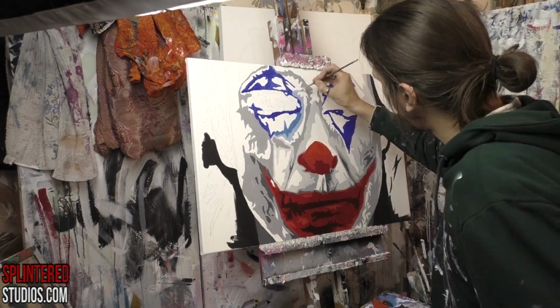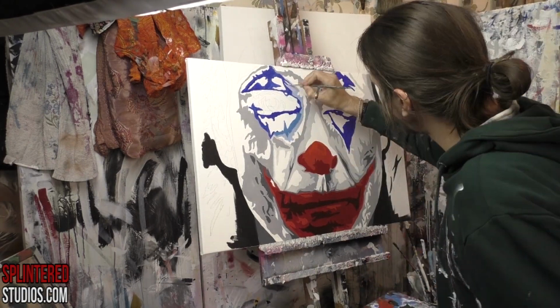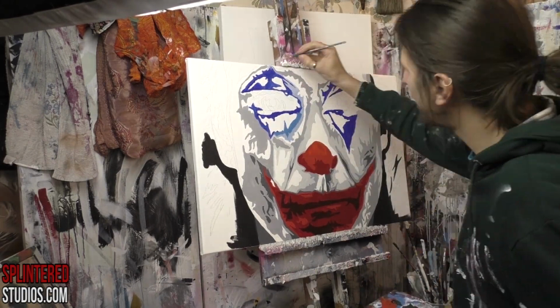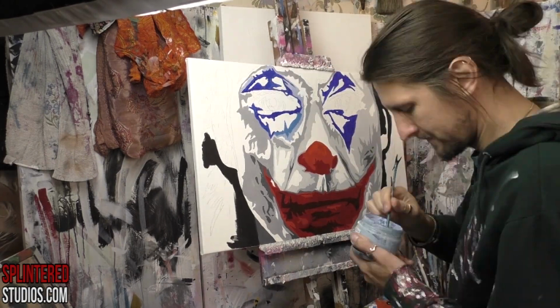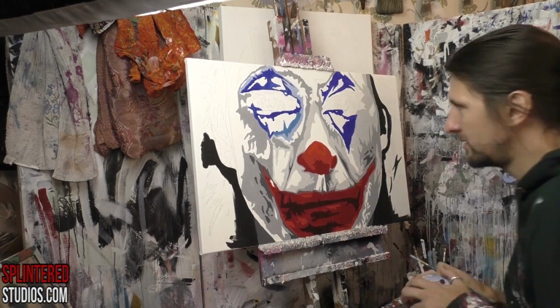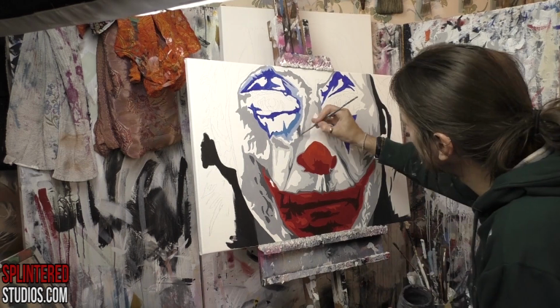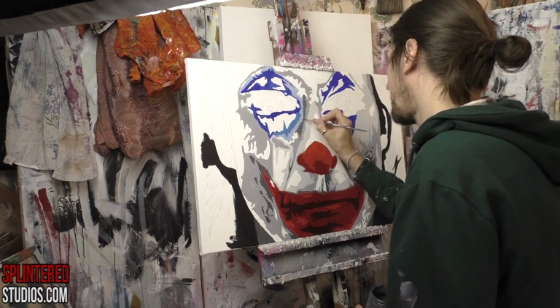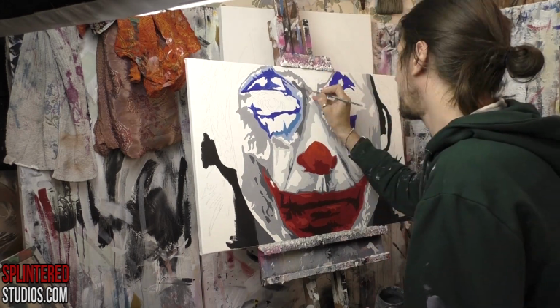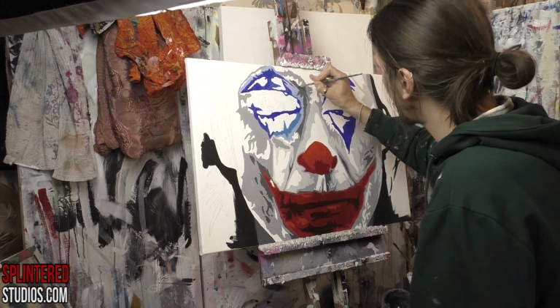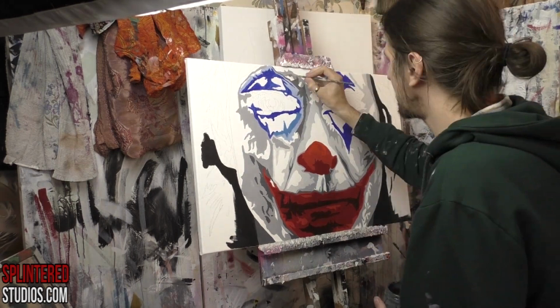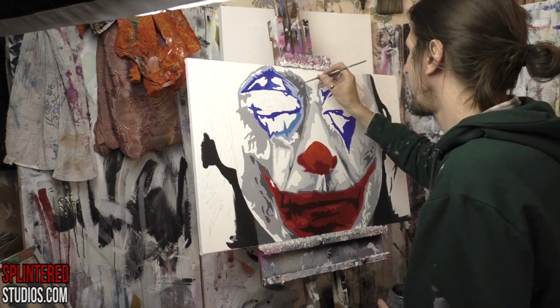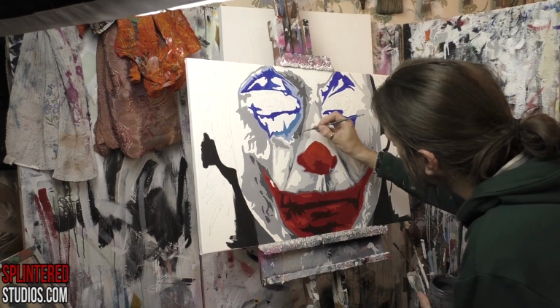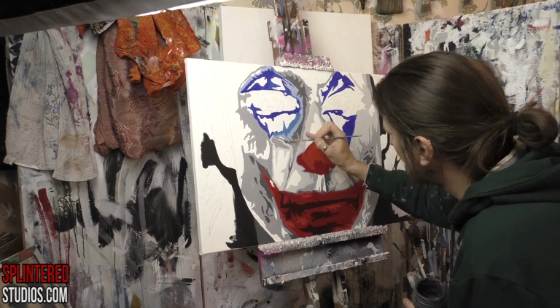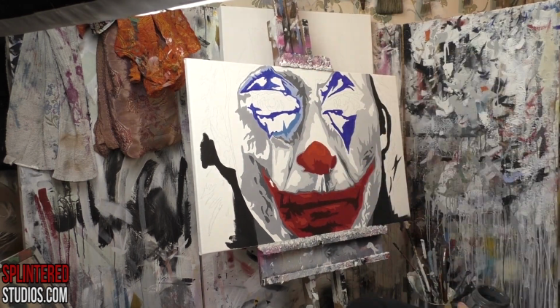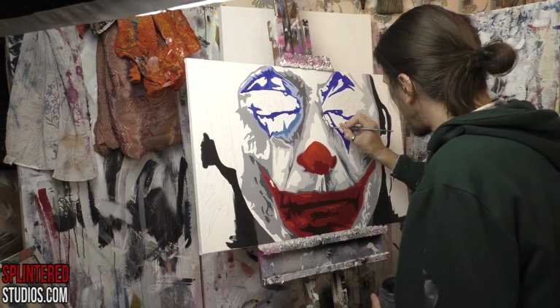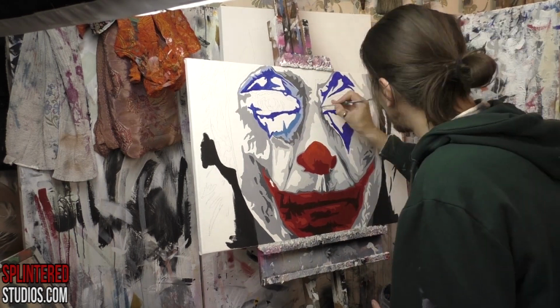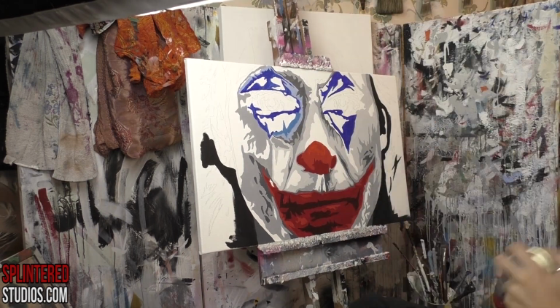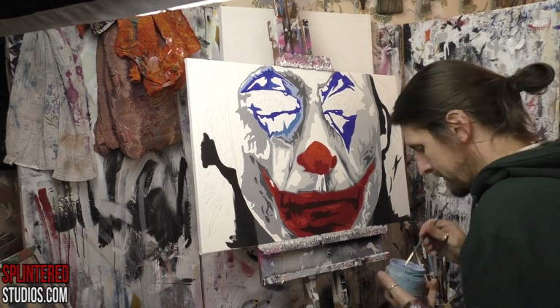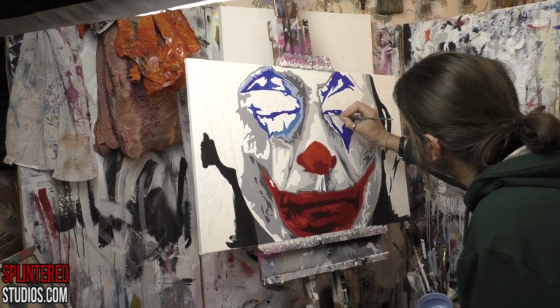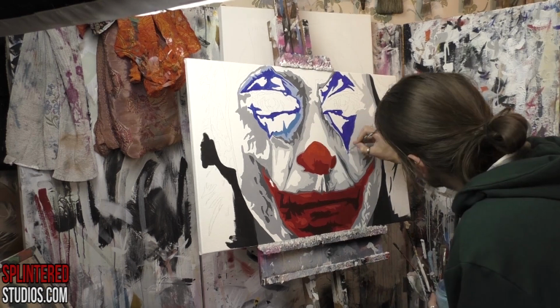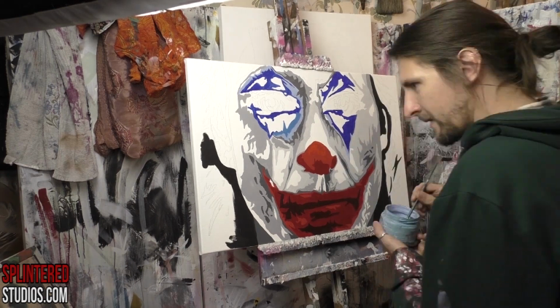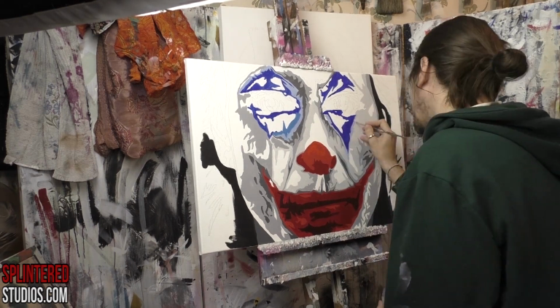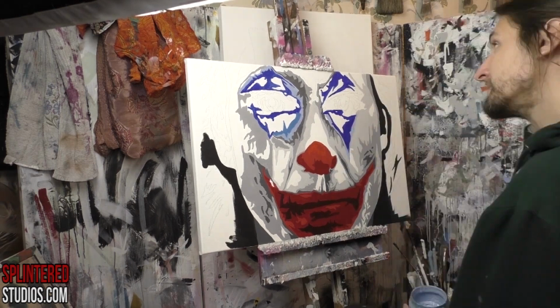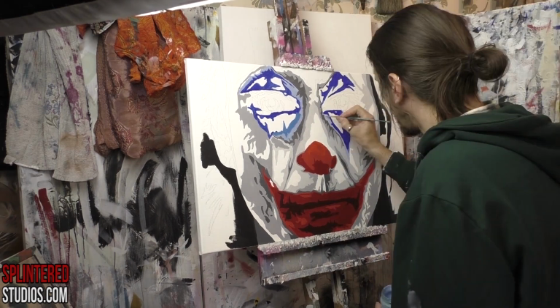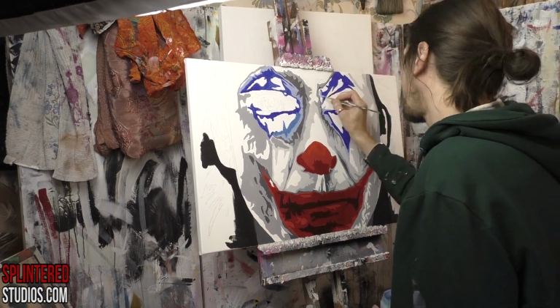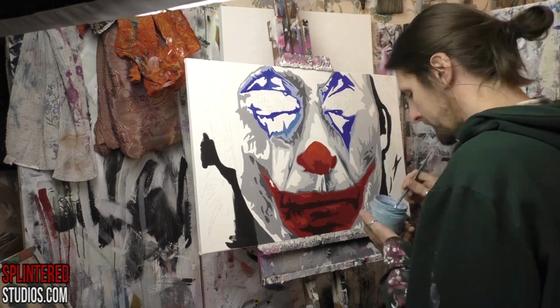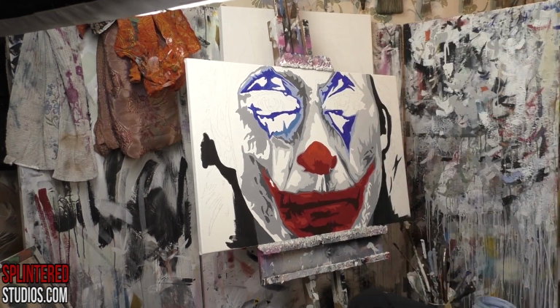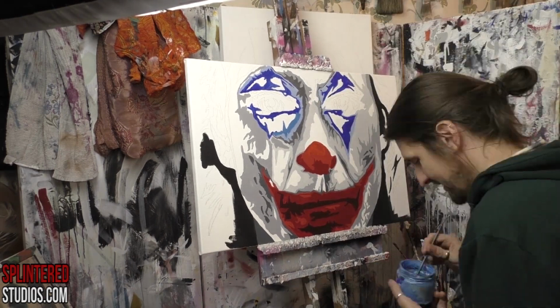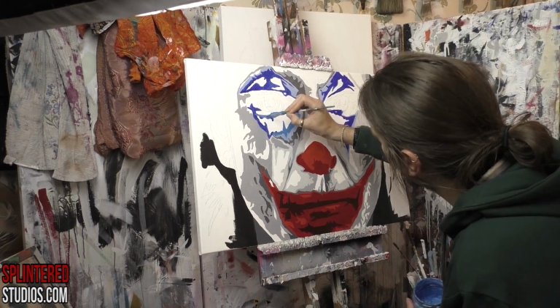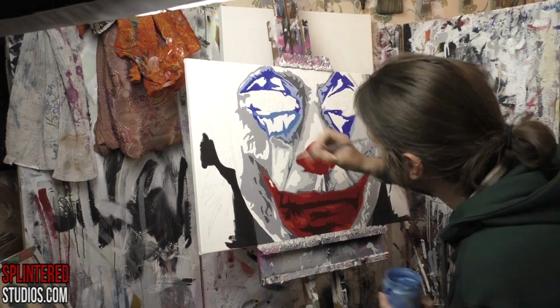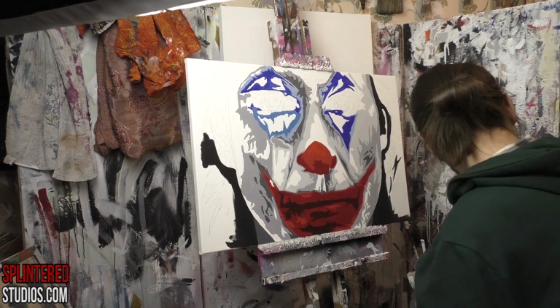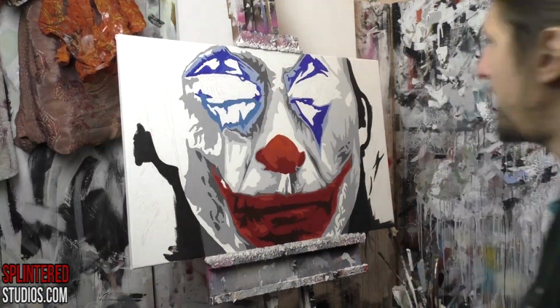With this makeup I also wanted to give it a sad look, so I'm kind of pulling the makeup down the eyes — not to look like tears, but to make it look a bit more depressed and sad, pulling it down rather than something as cheesy as a teardrop.